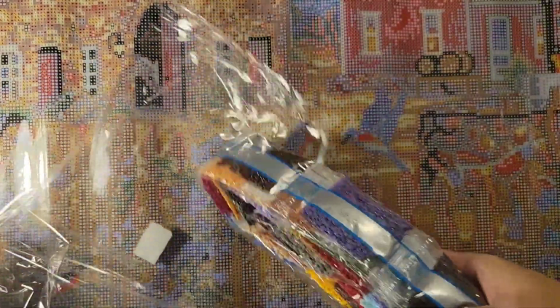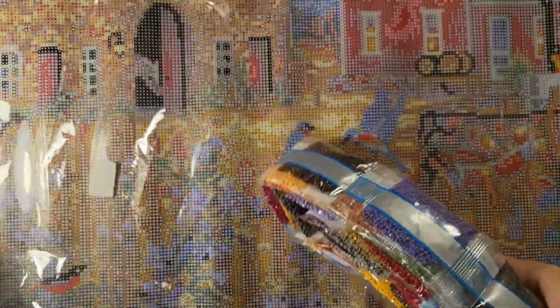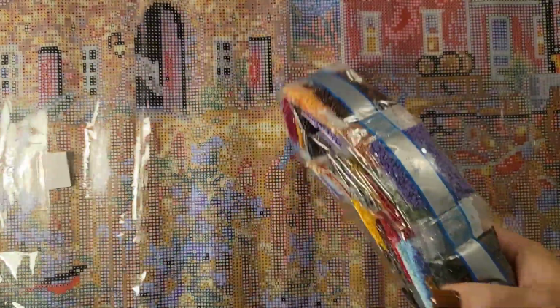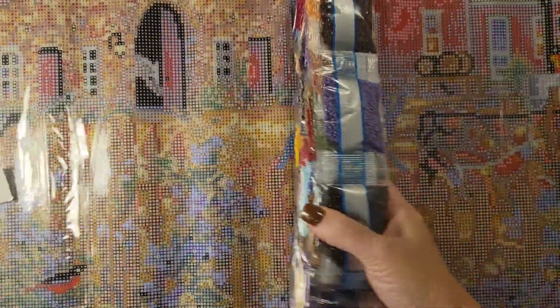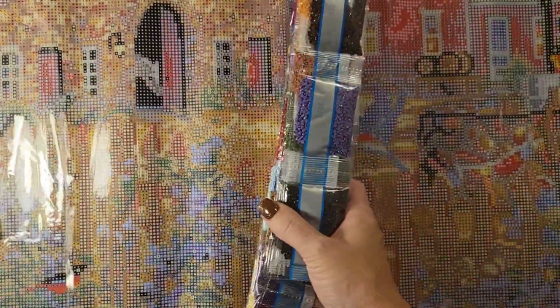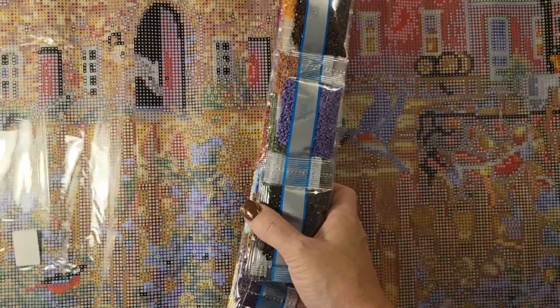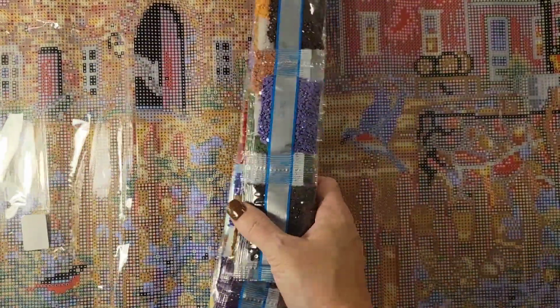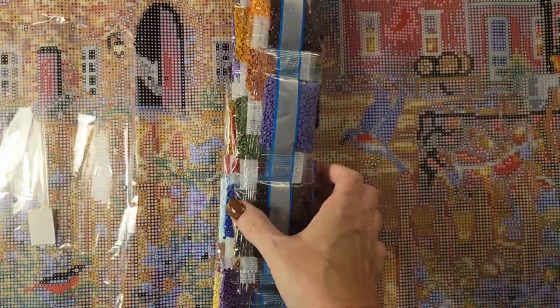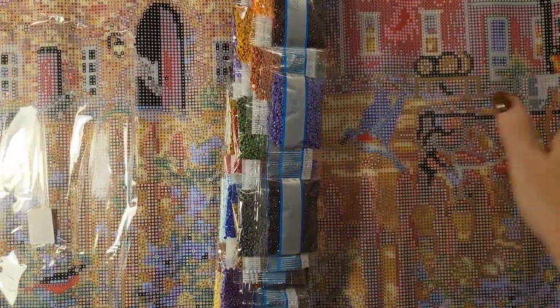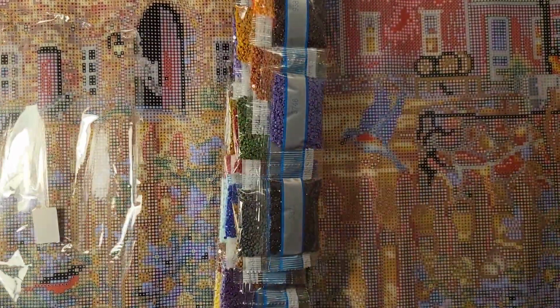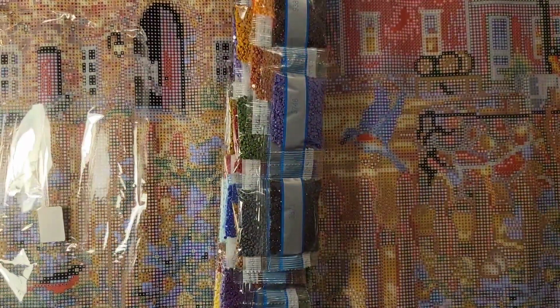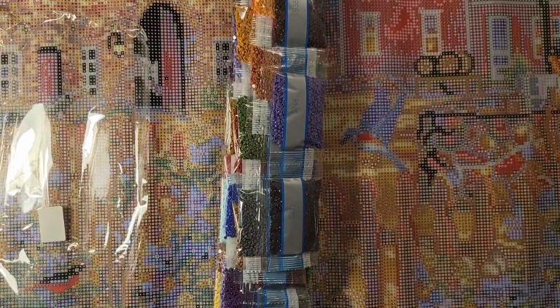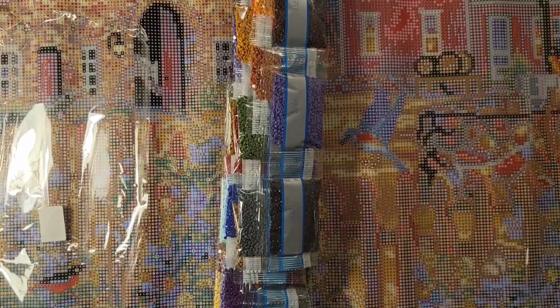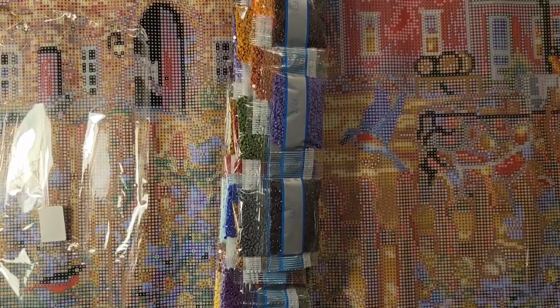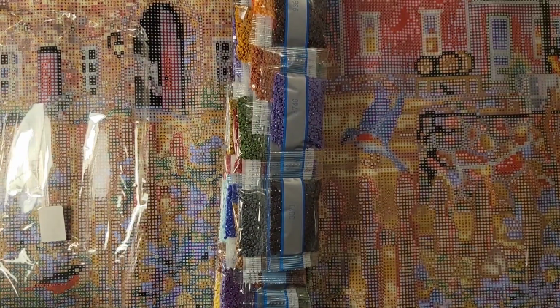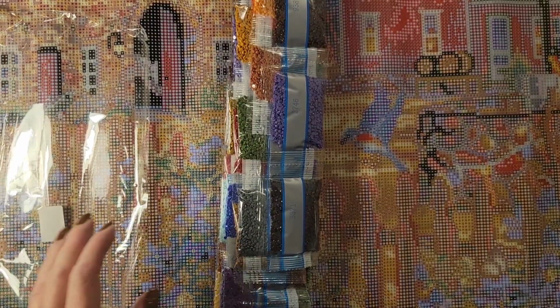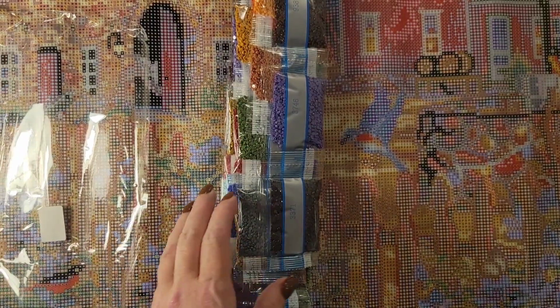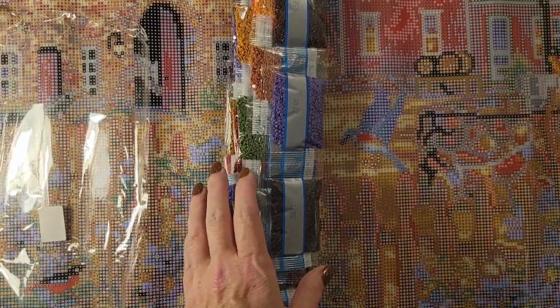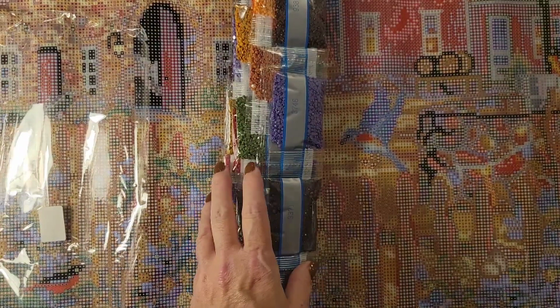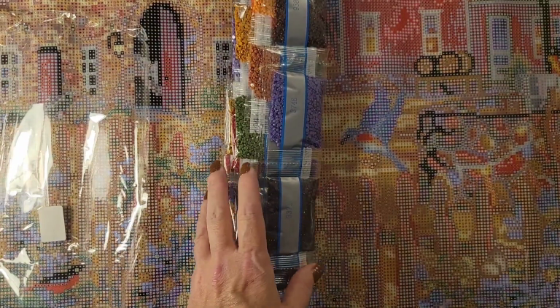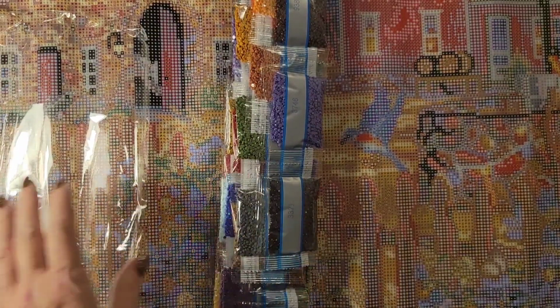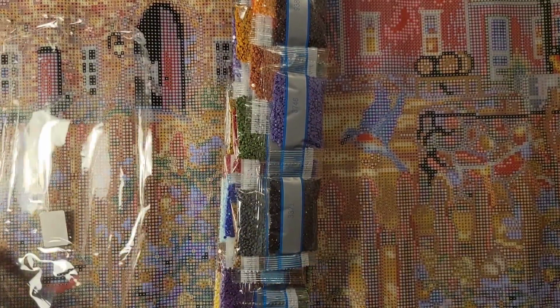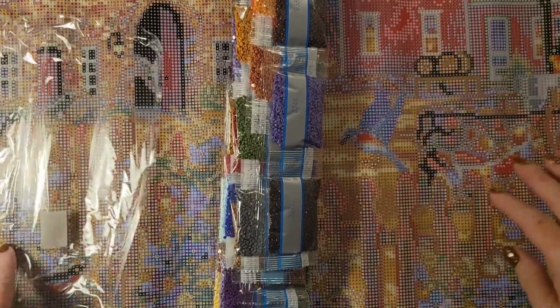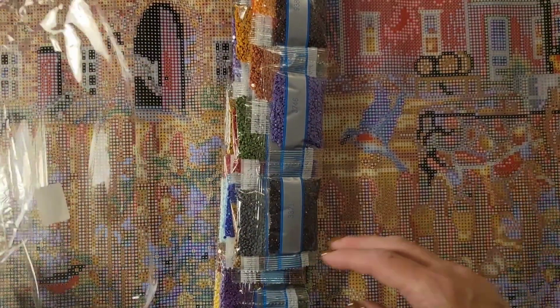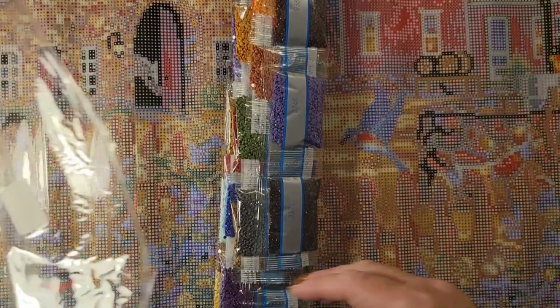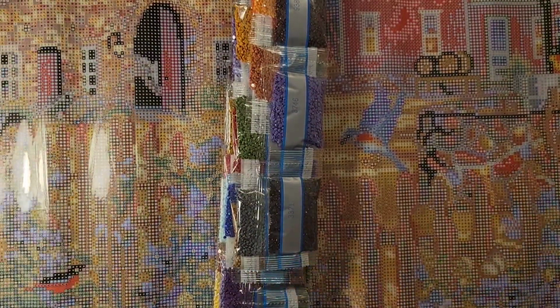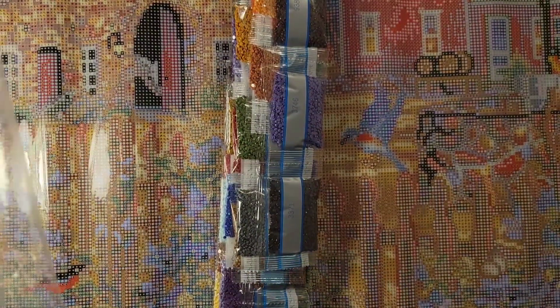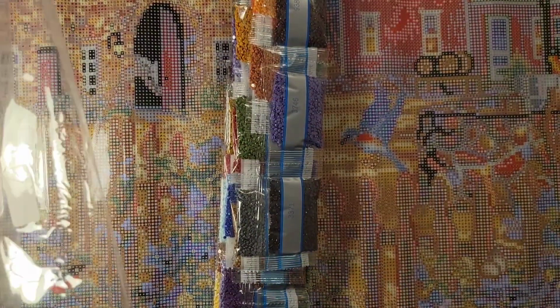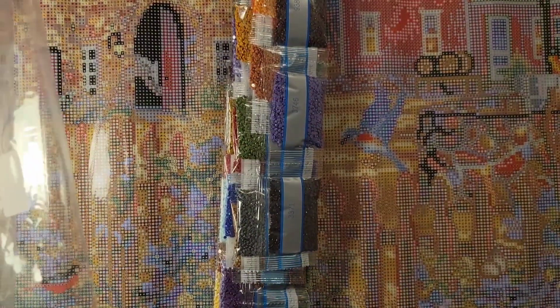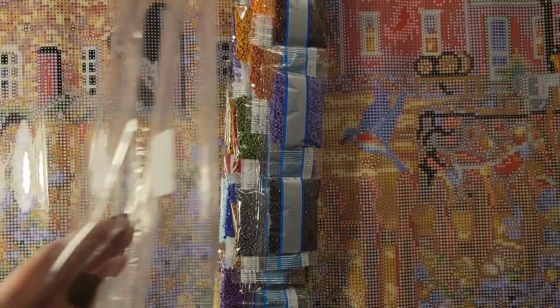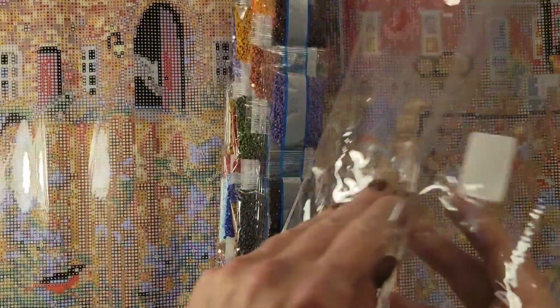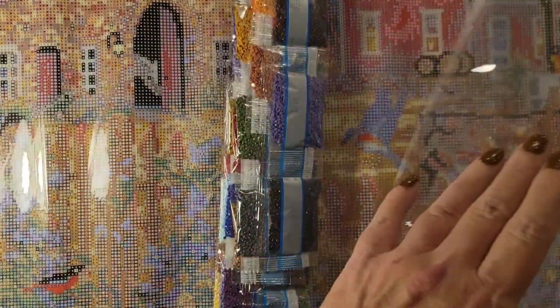Lots of diamonds here, guys. Let's see if it has any AB diamonds. It has two ABs — and 50 colors.